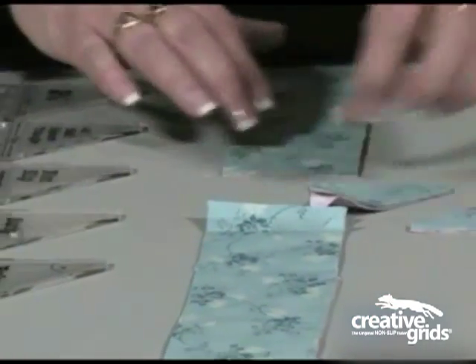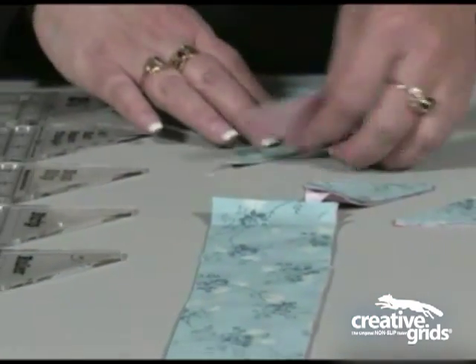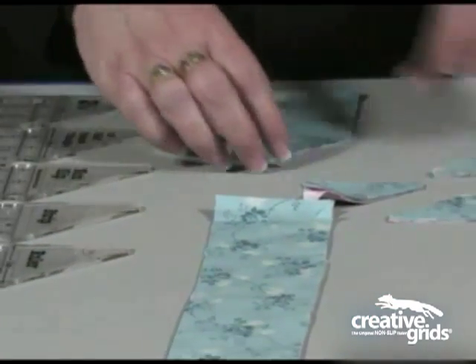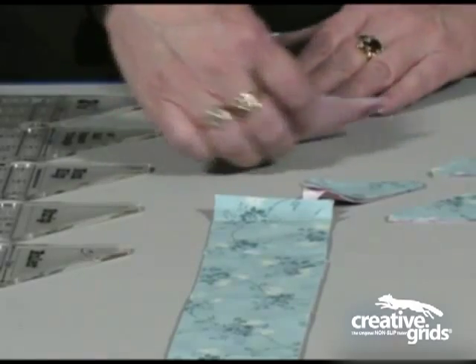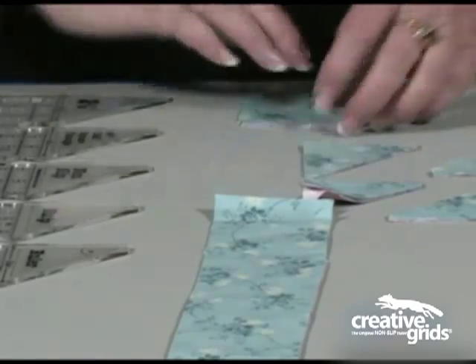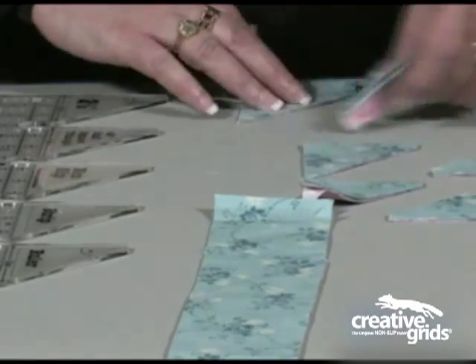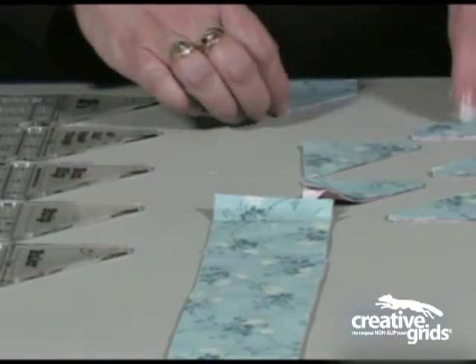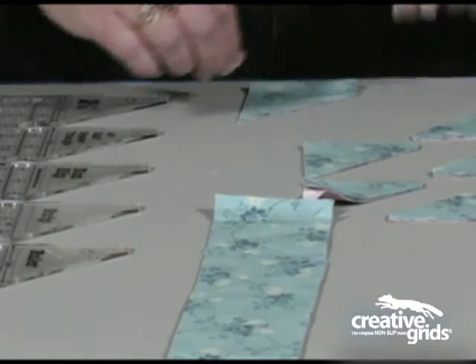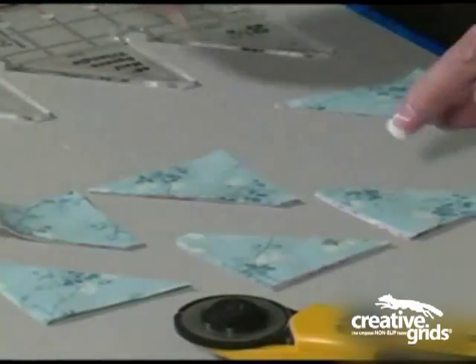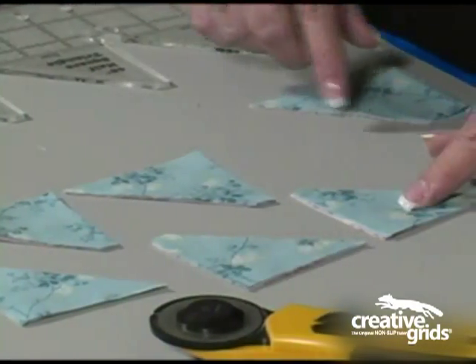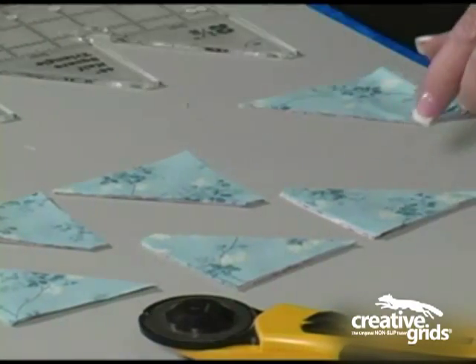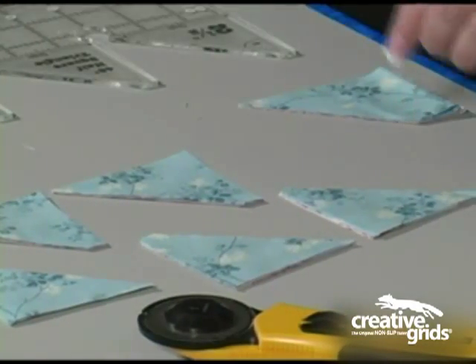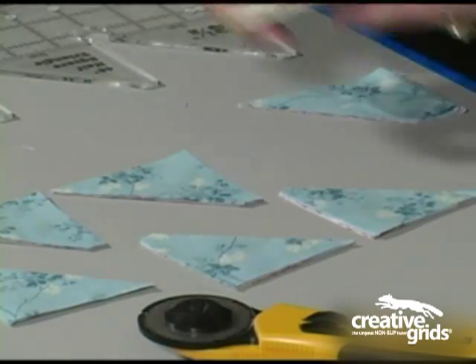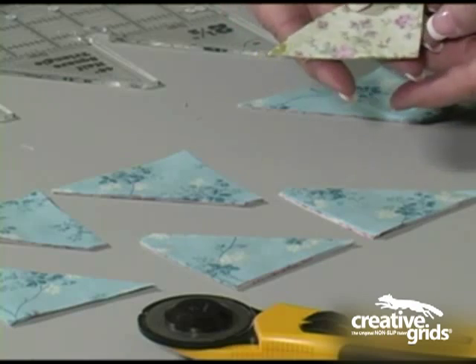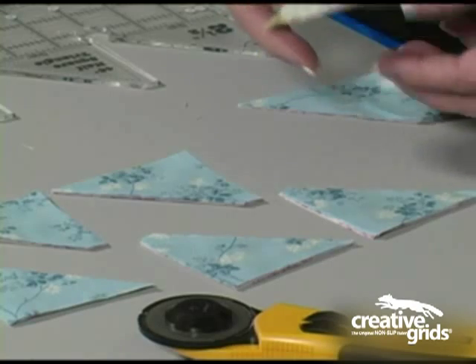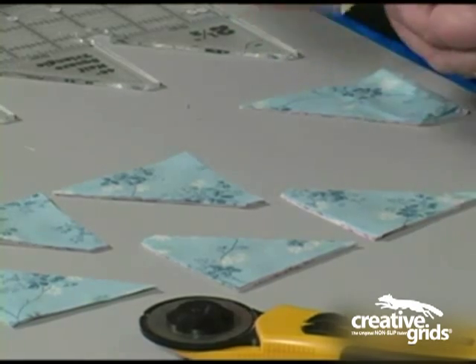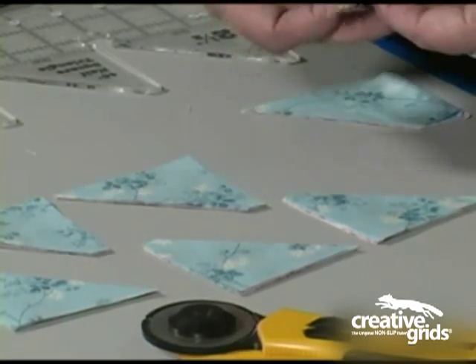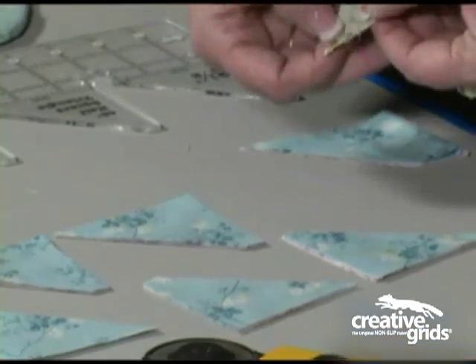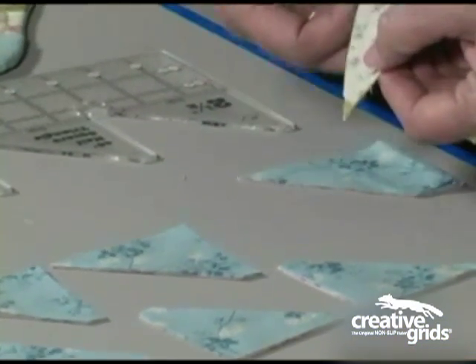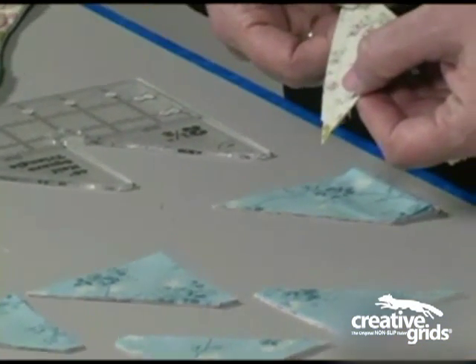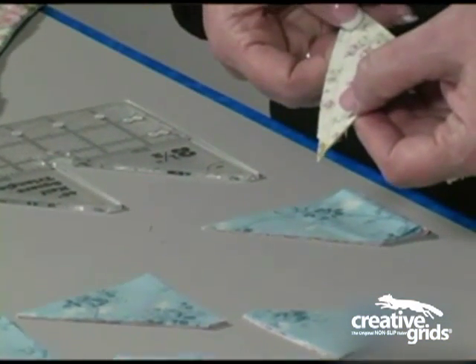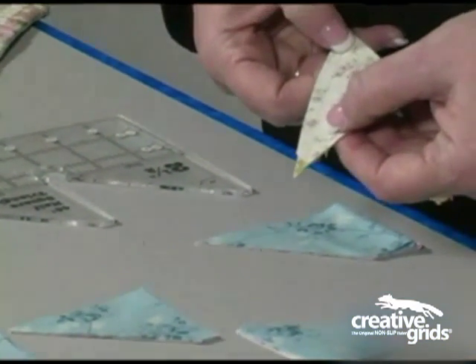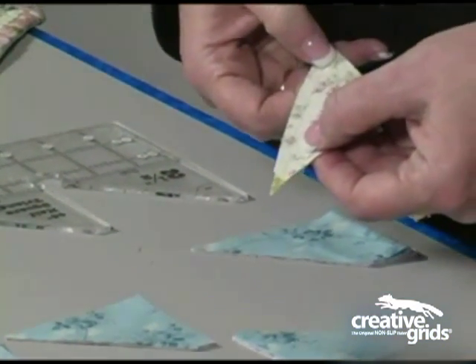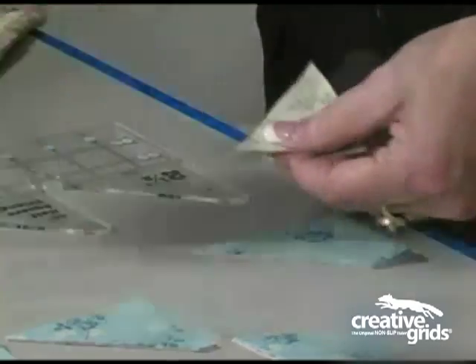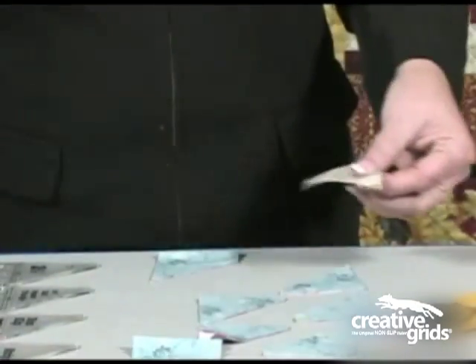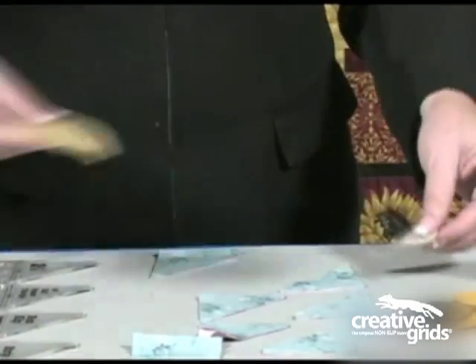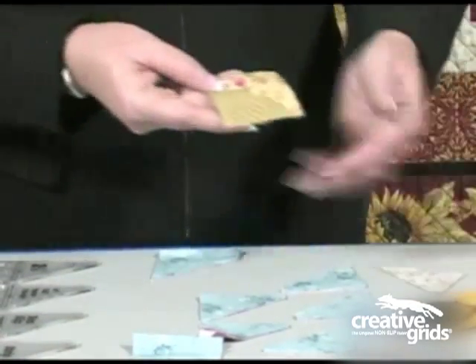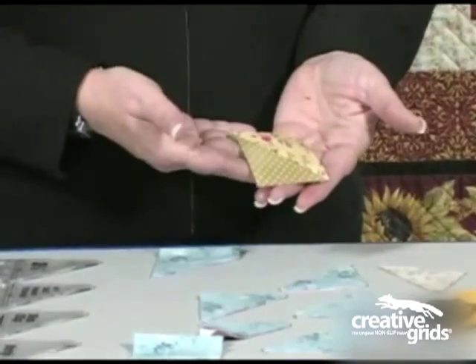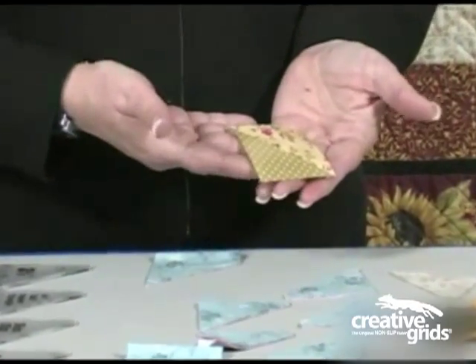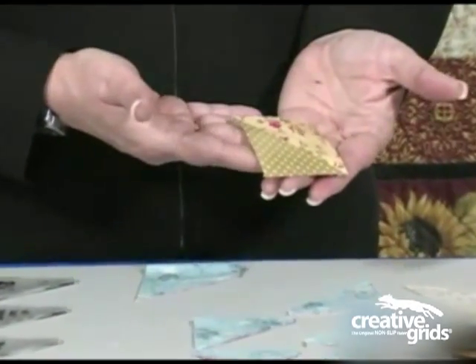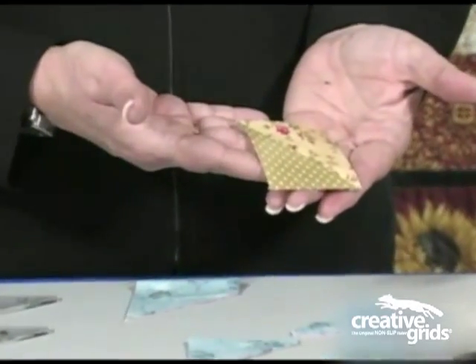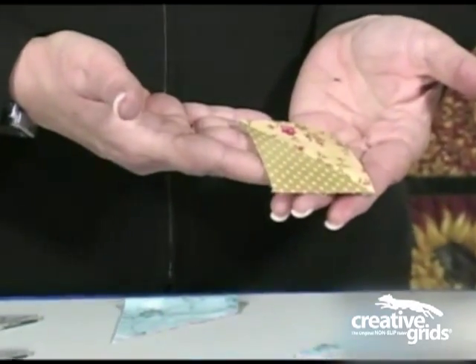You end up with individual half-square triangle pieces. Normally, I cut these so that they are right sides together, and then I can take them to my sewing machine and begin chaining them right through the machine. Once this is pressed open, you end up with perfect half-square triangles.